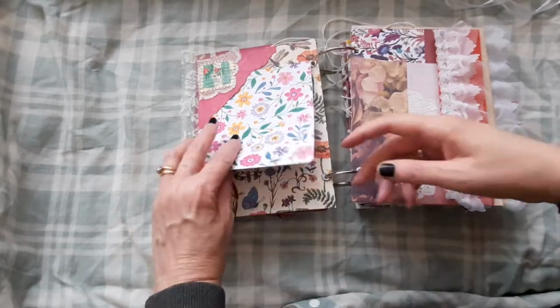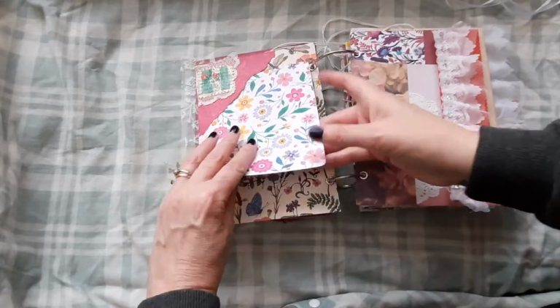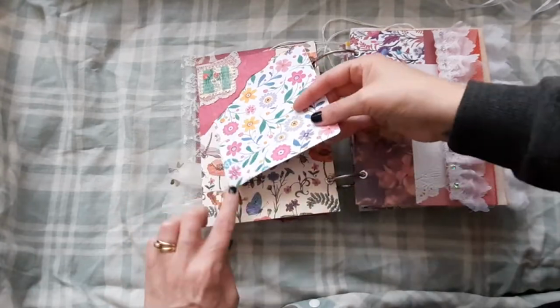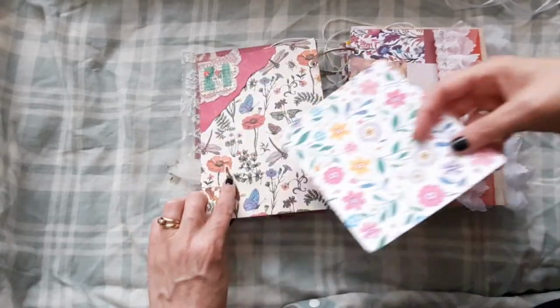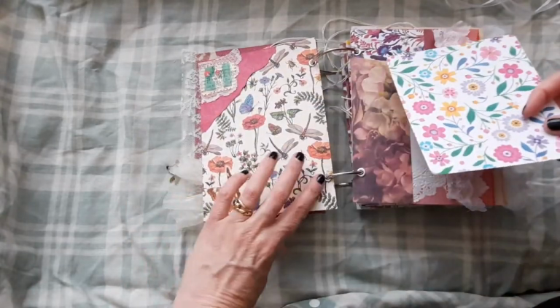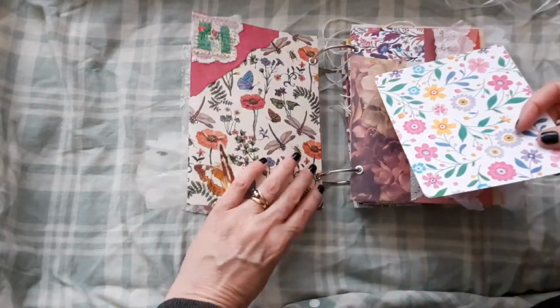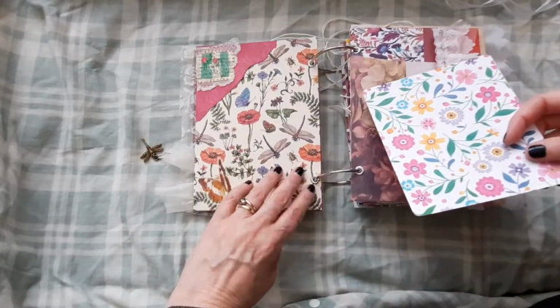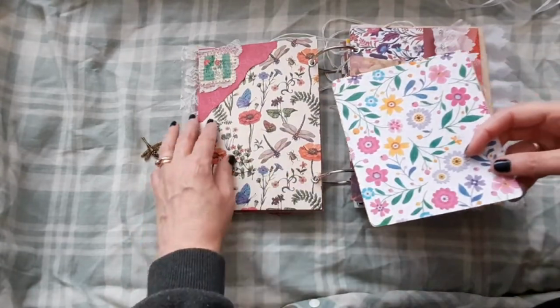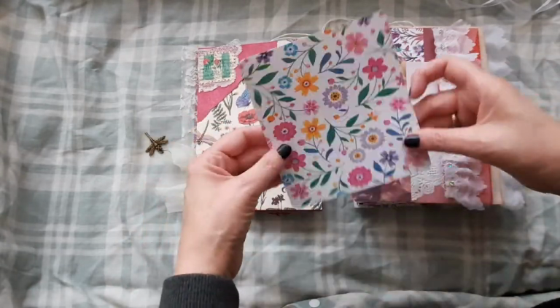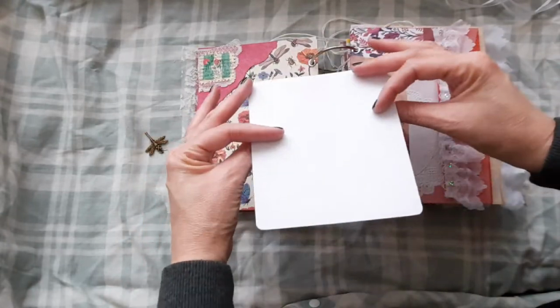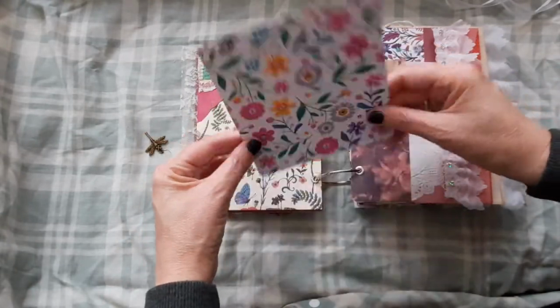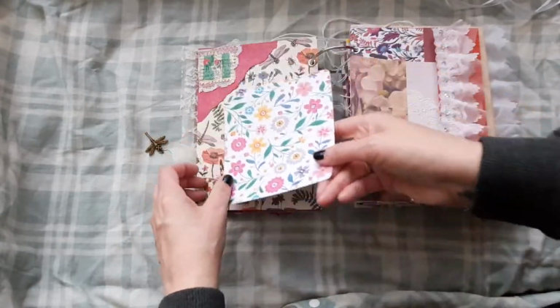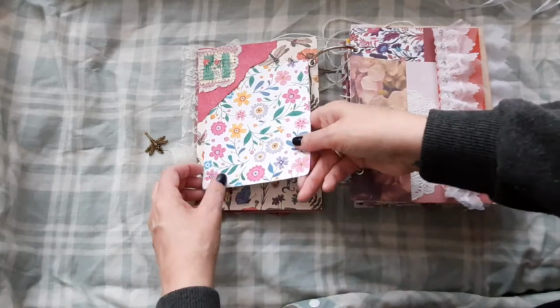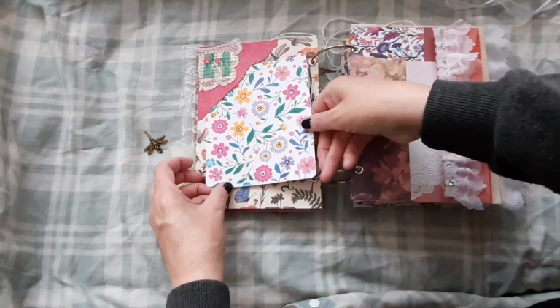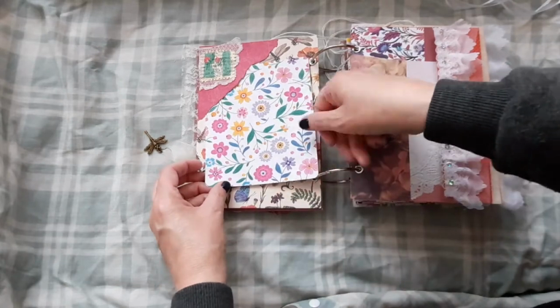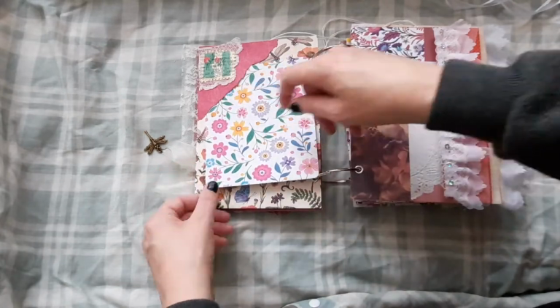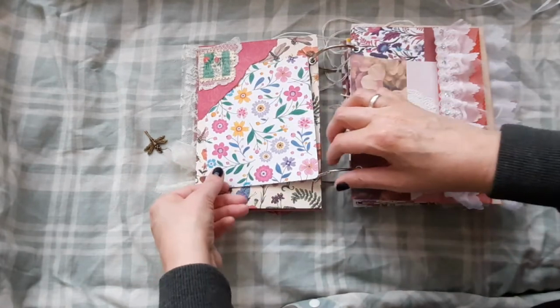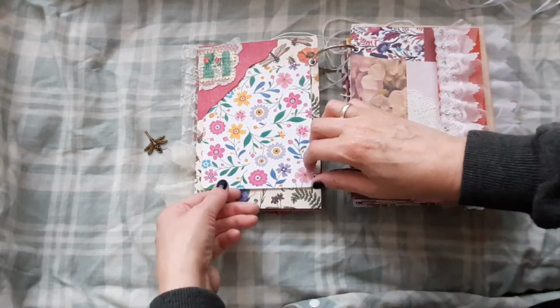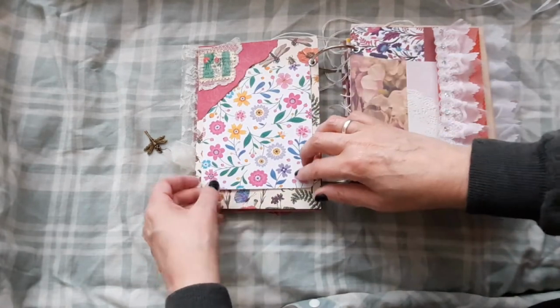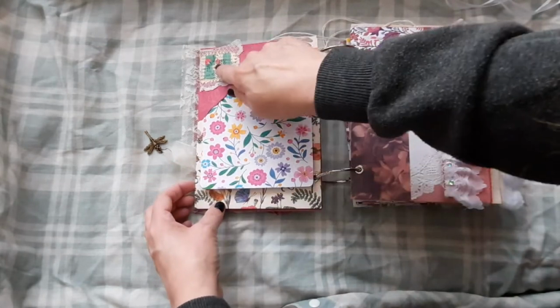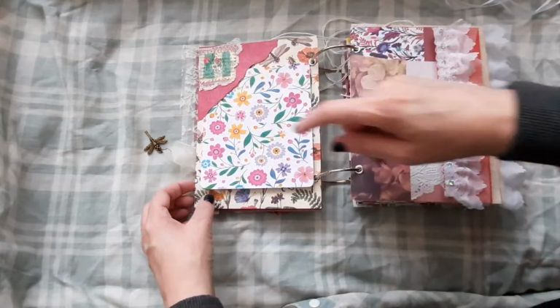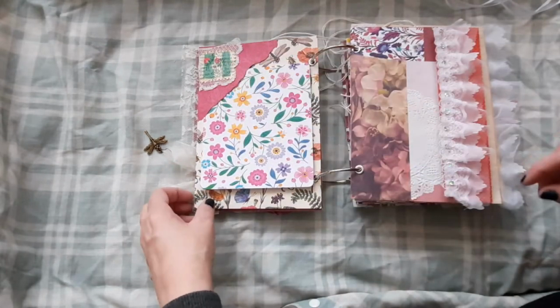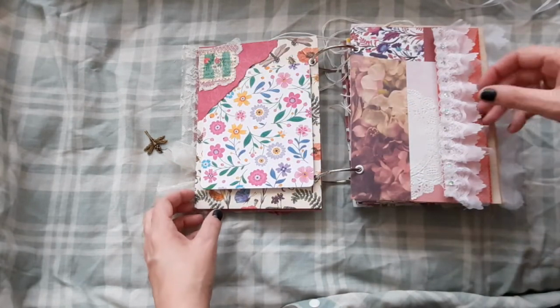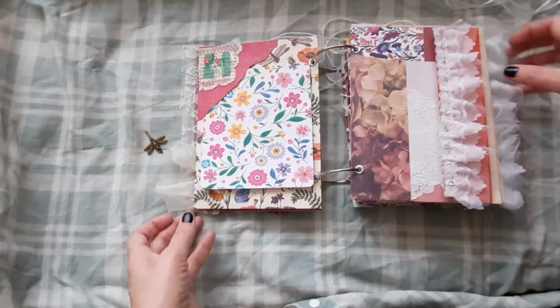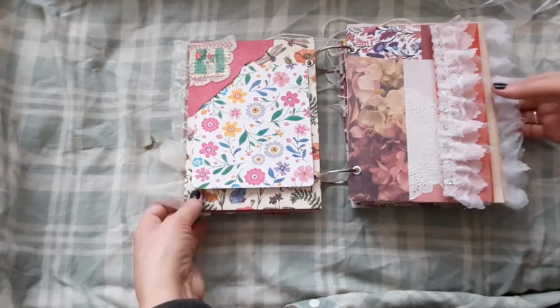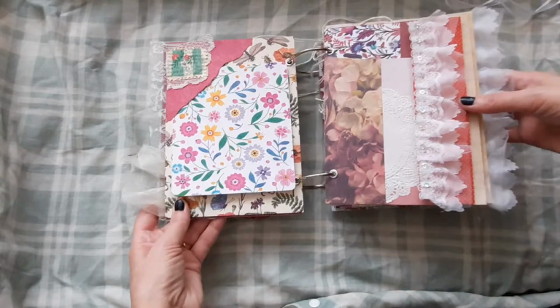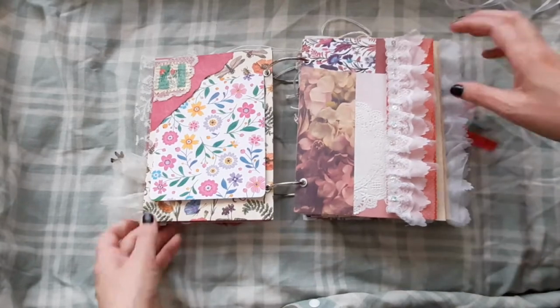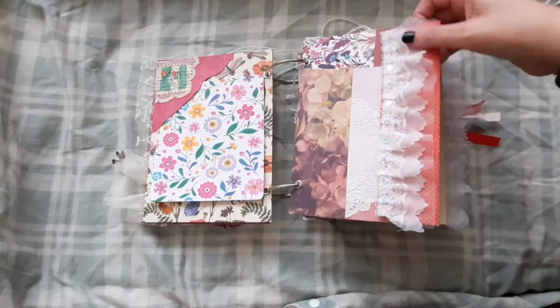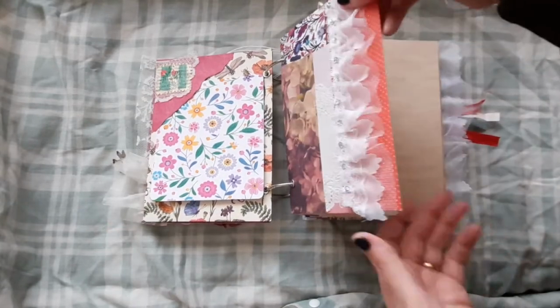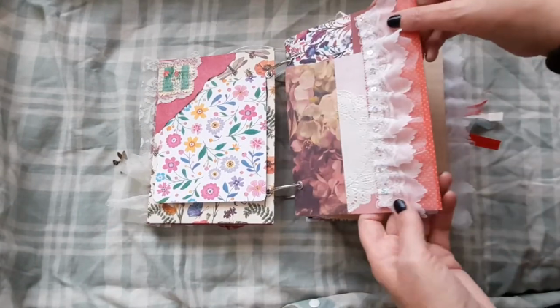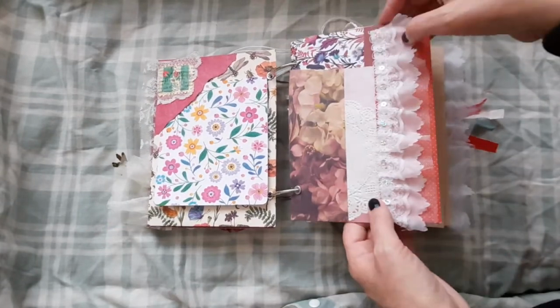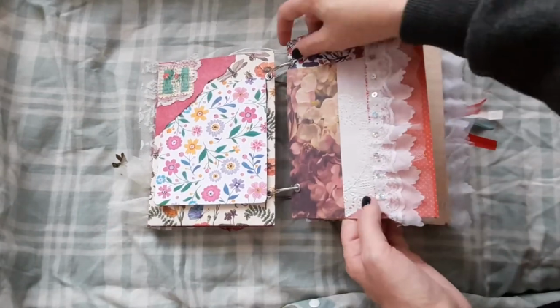And this is the side — some more lovely pretty paper. And we've got a journaling card there in the little corner pocket. And just some embellishments there.